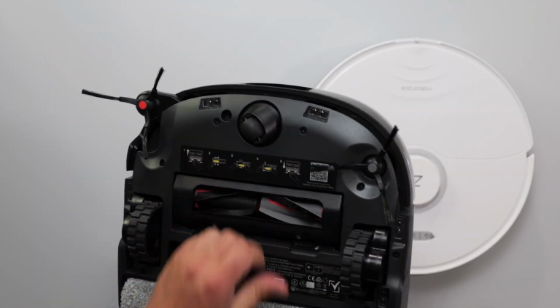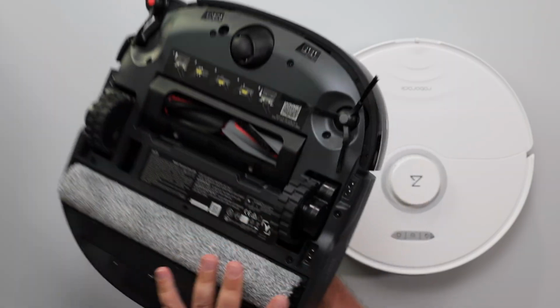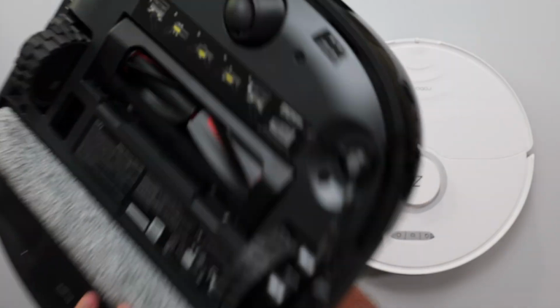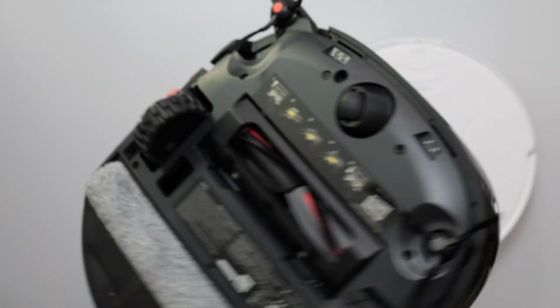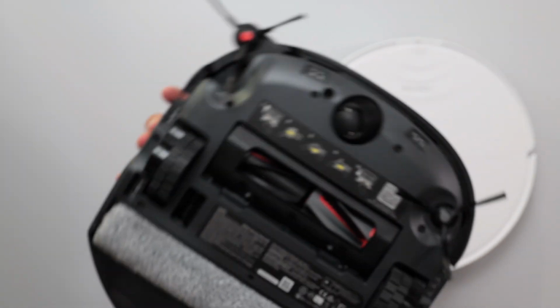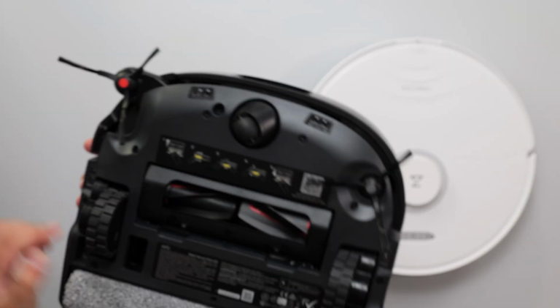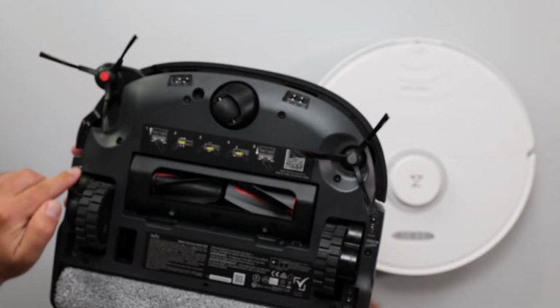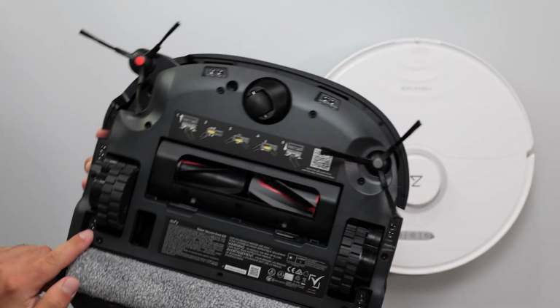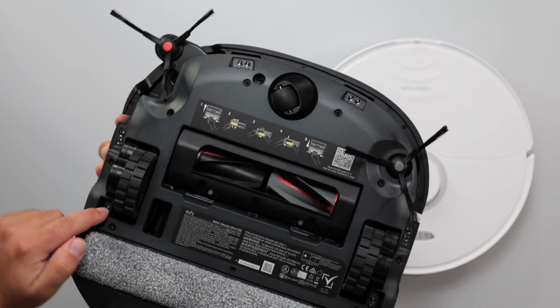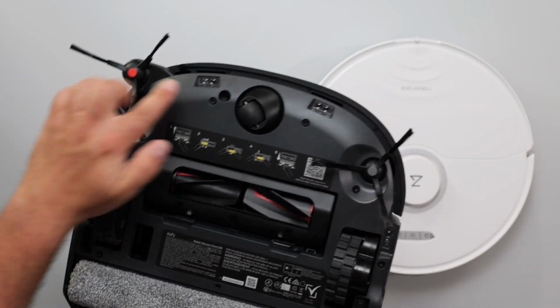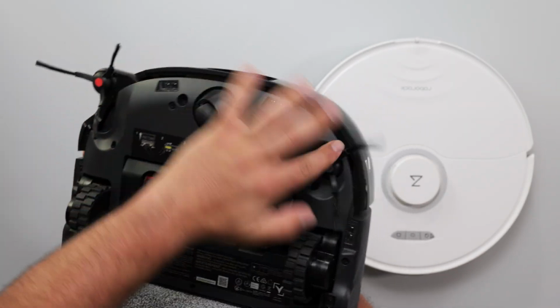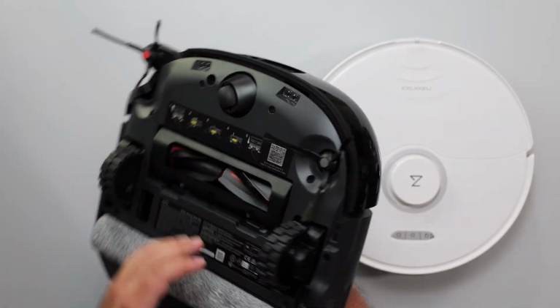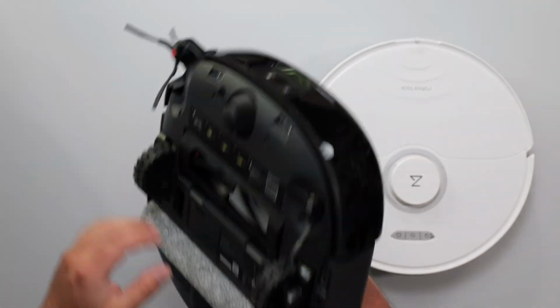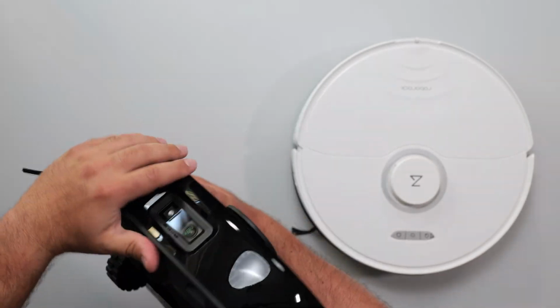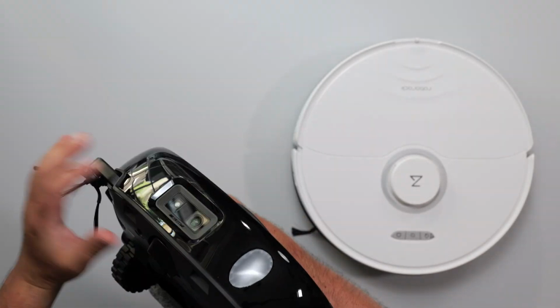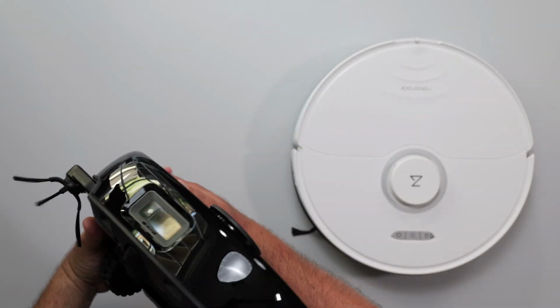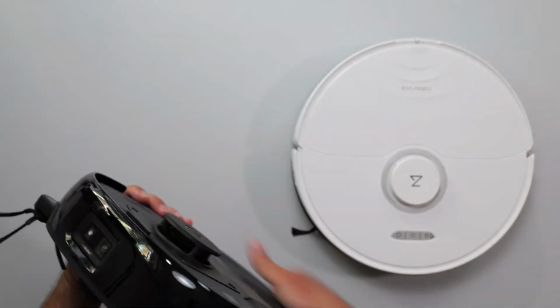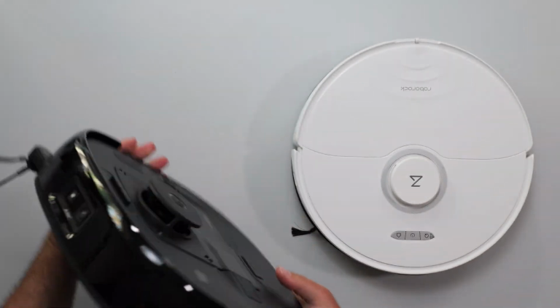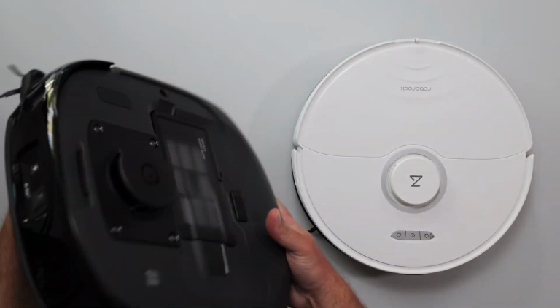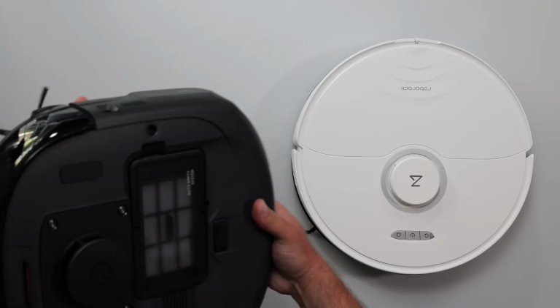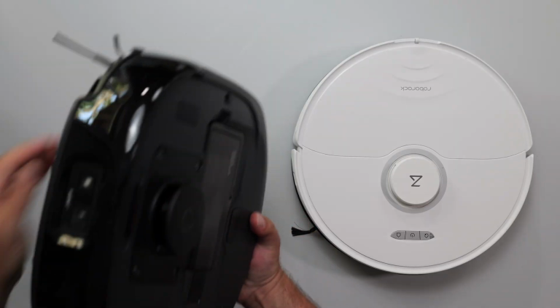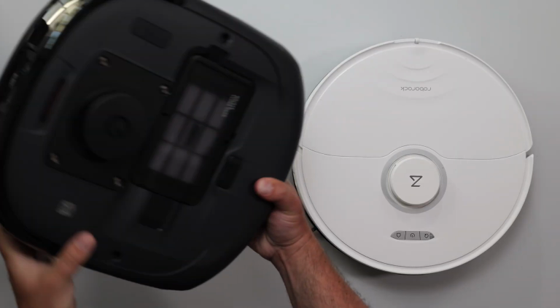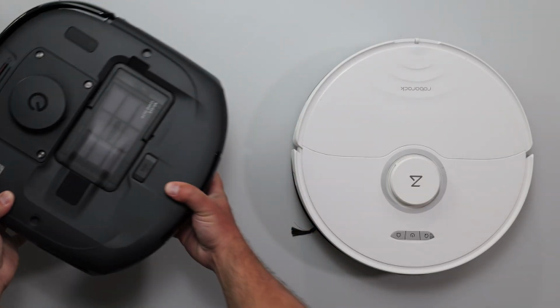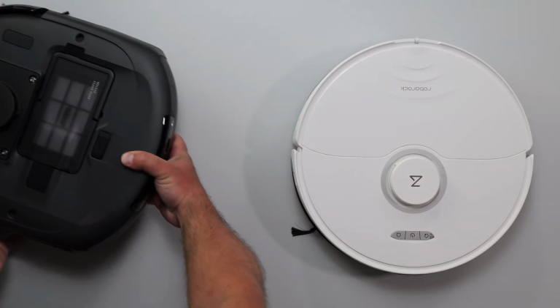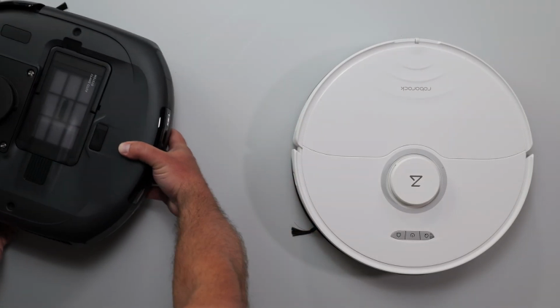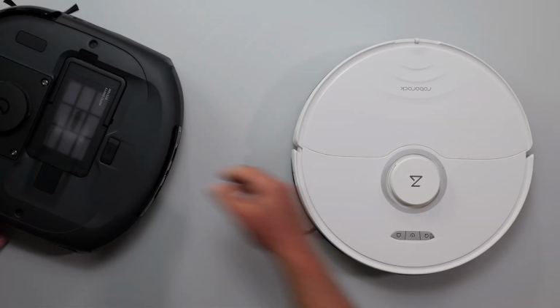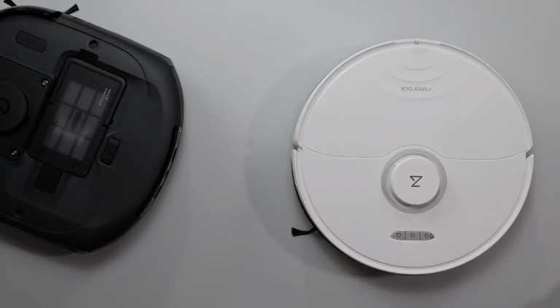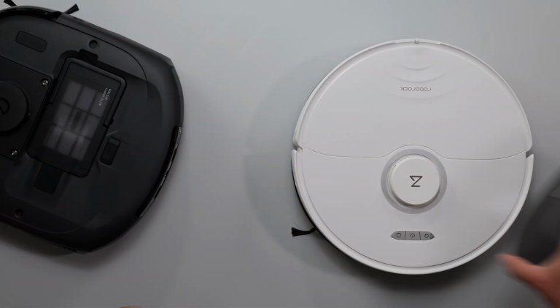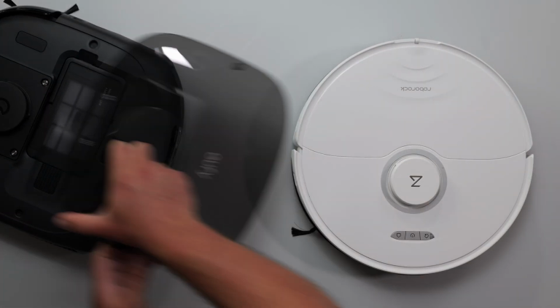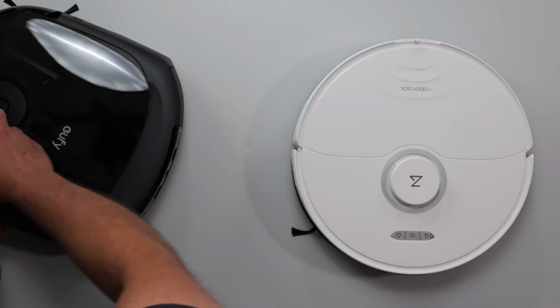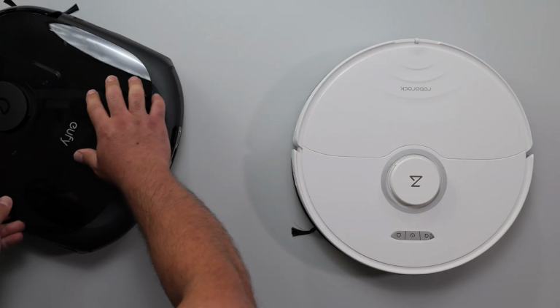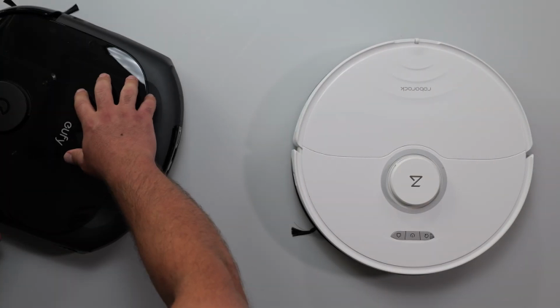There are basically sensors everywhere — sensors in the front with AI, and sensors on the top. So there's a whole bunch of sensors on this thing. Let's look at the Roborock real quick.